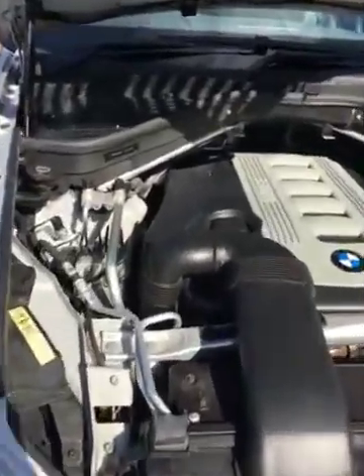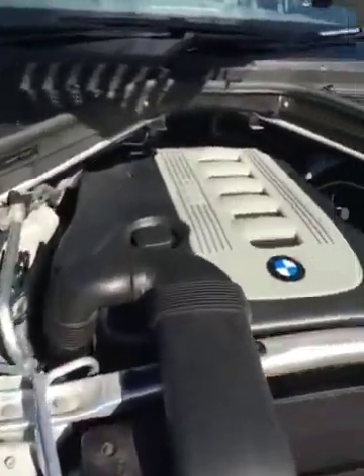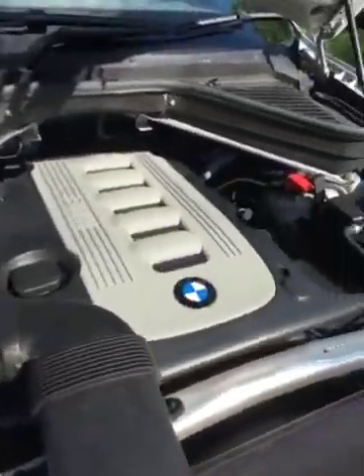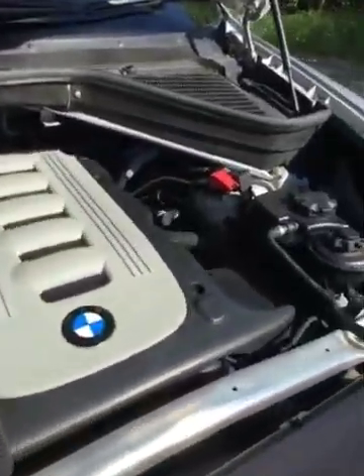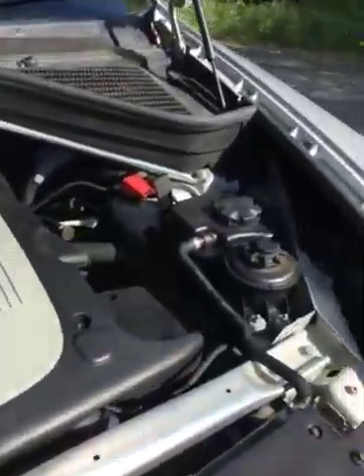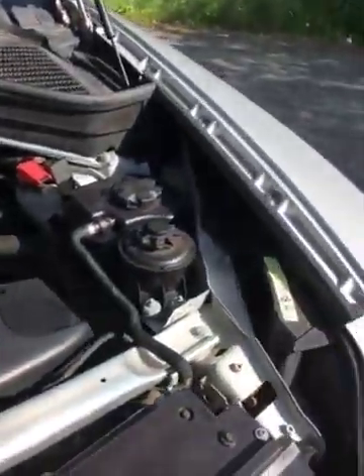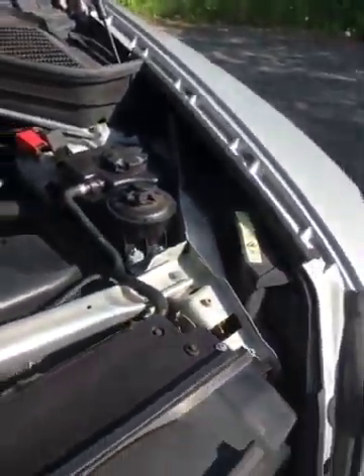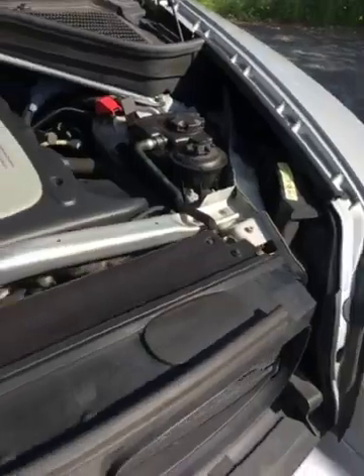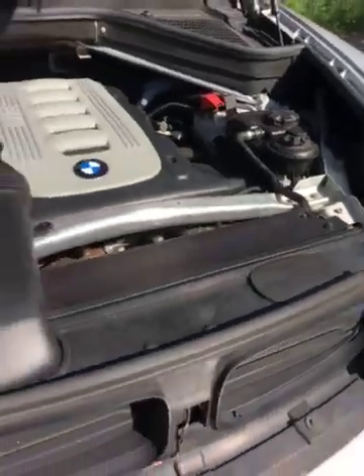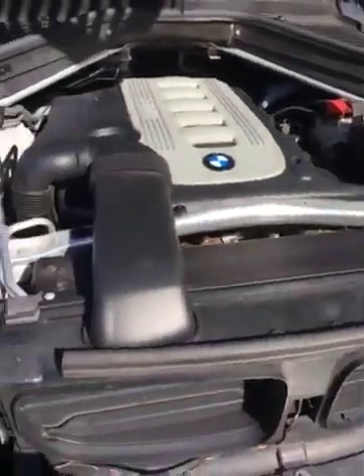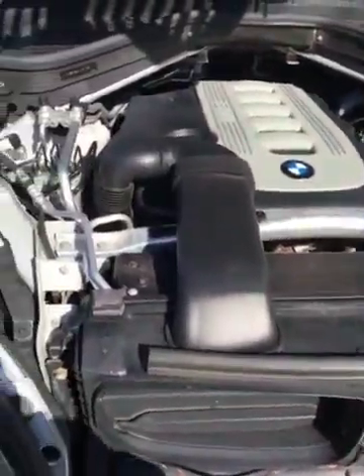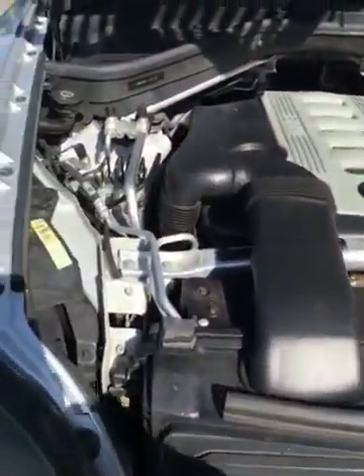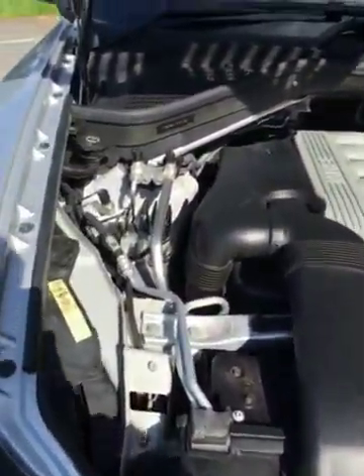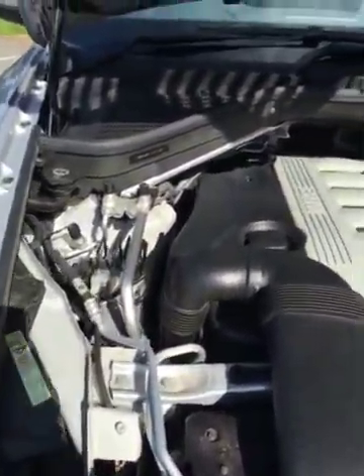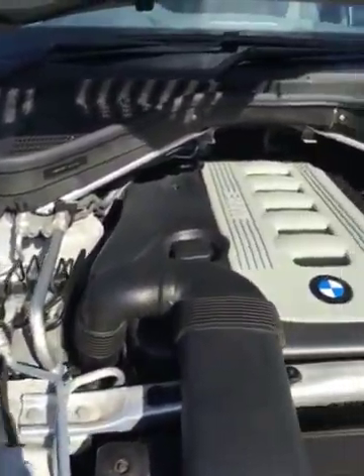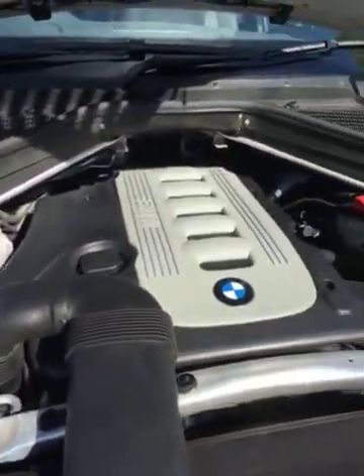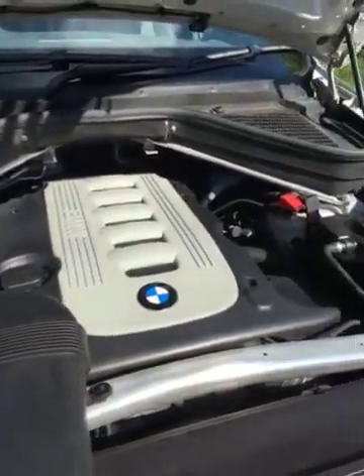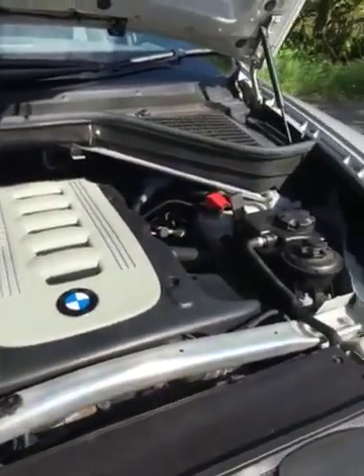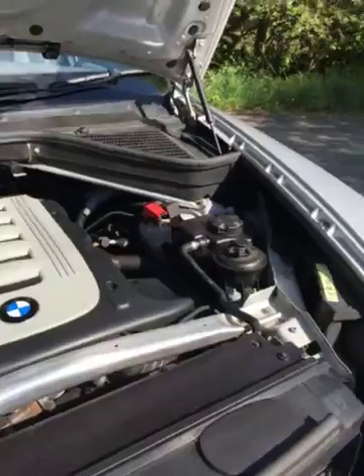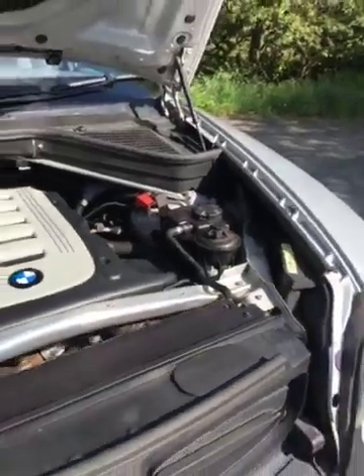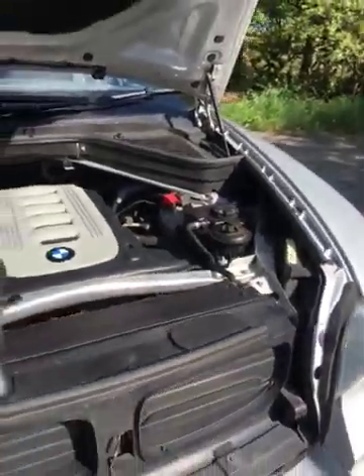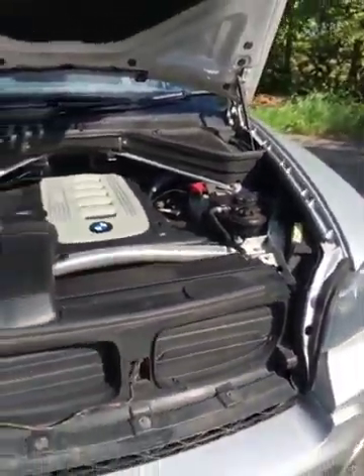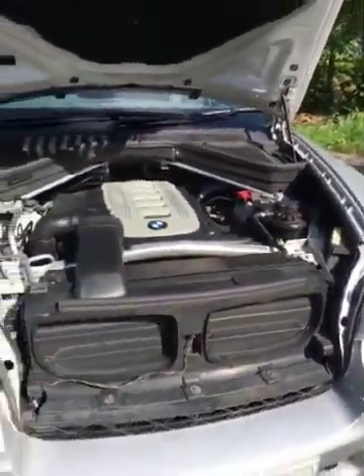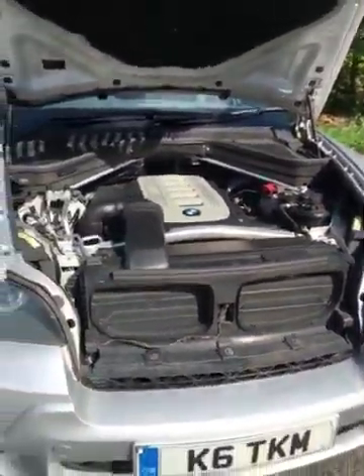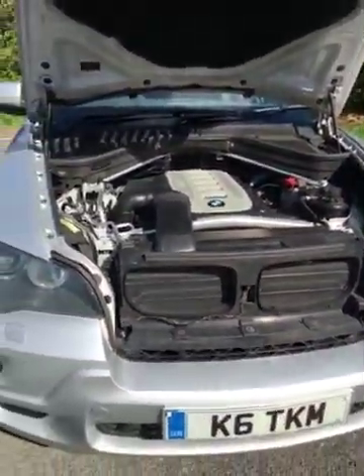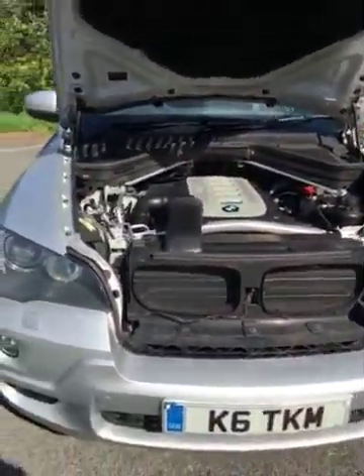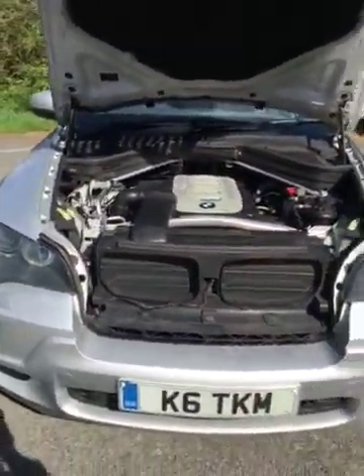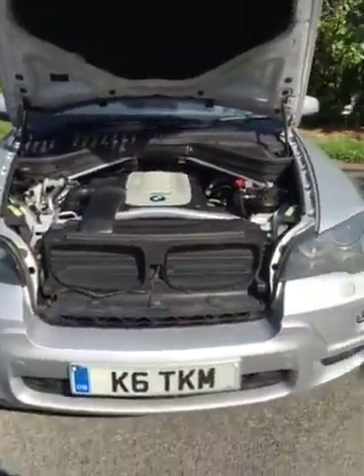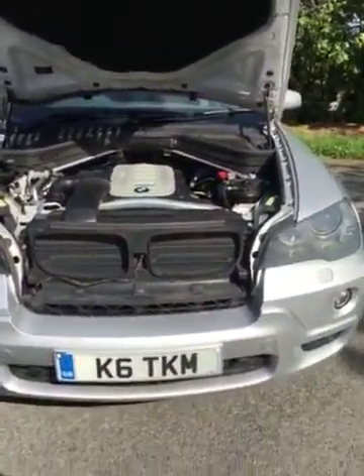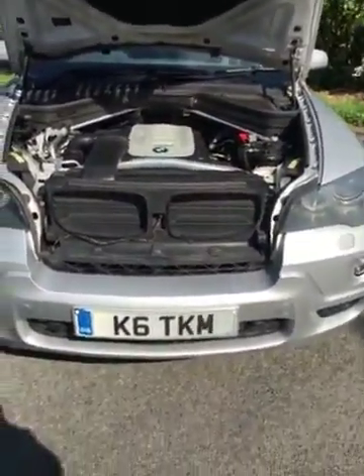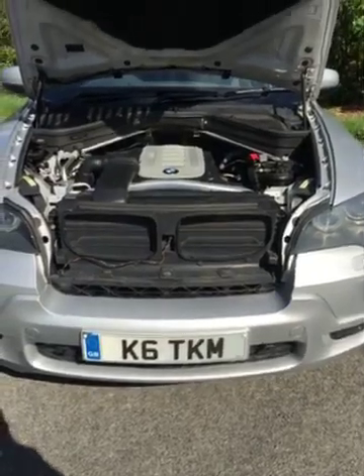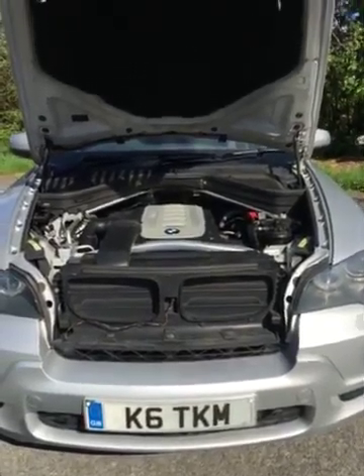We'll take a quick look under the bonnet, and again it just reflects everywhere else on the car. It's exactly as you would expect to find — a really nice, clean example.